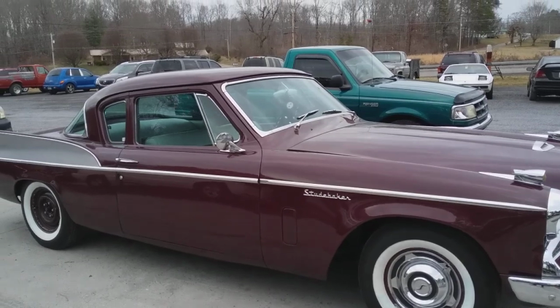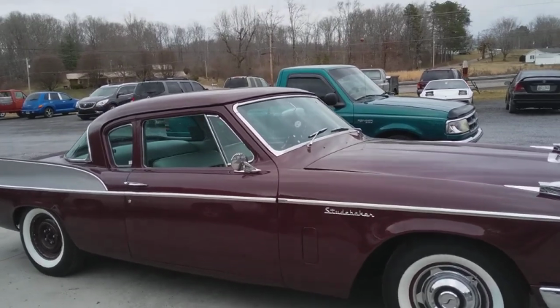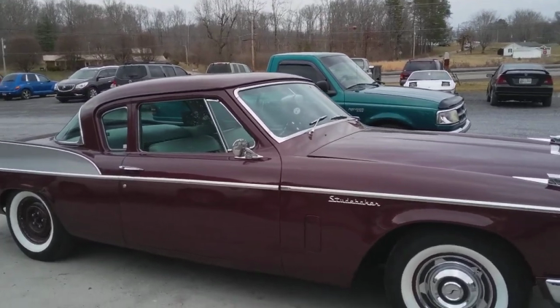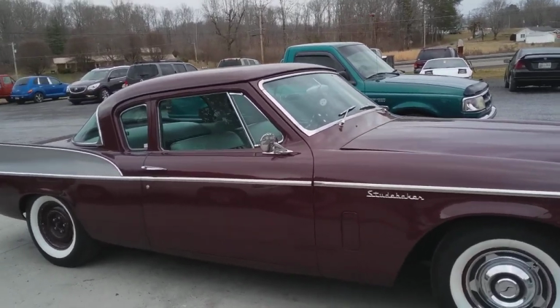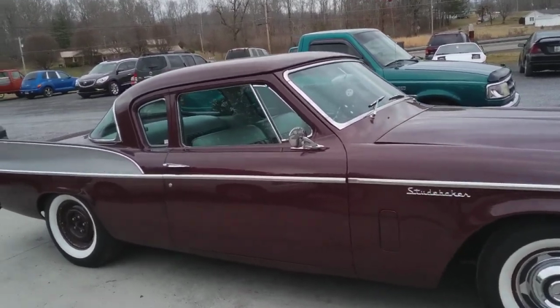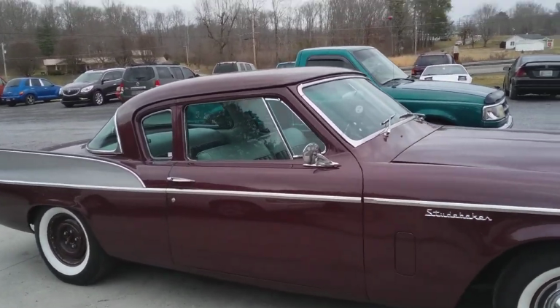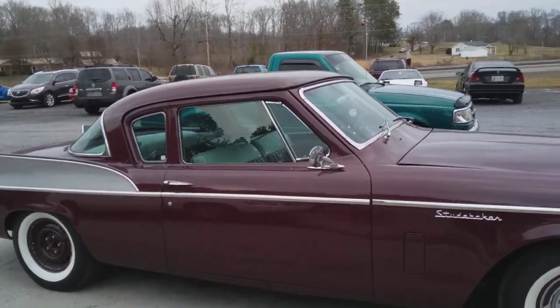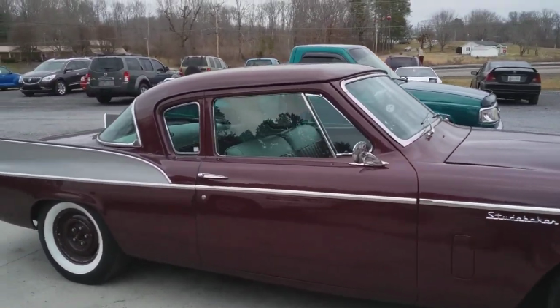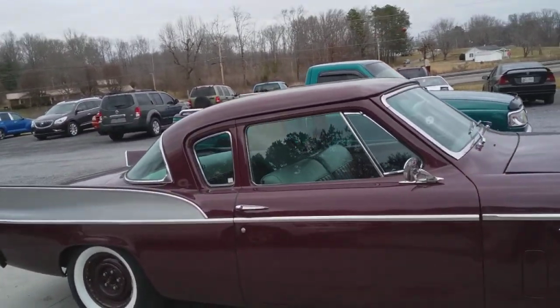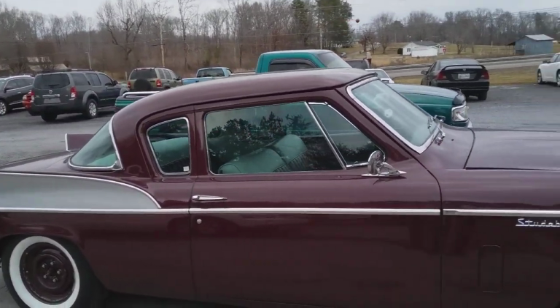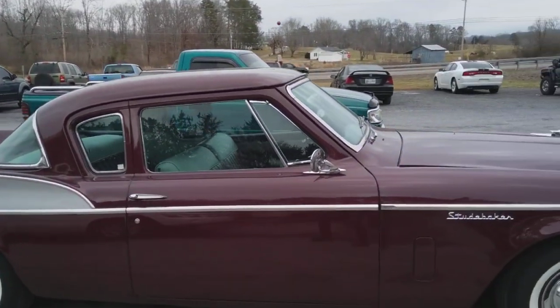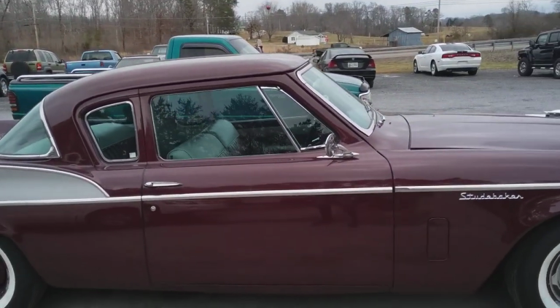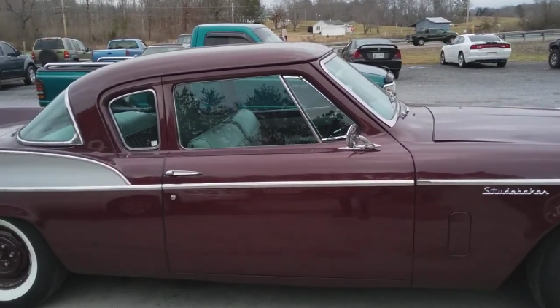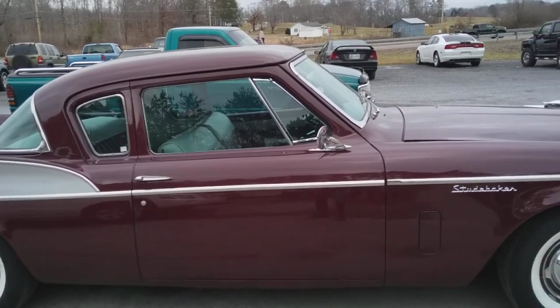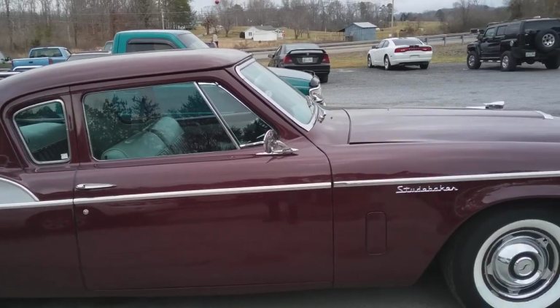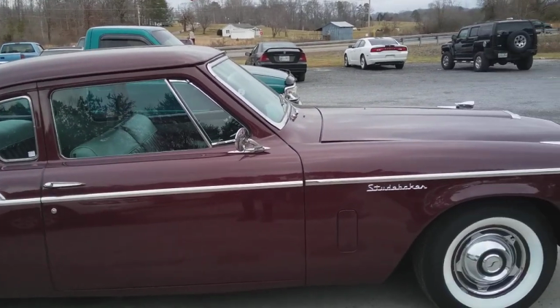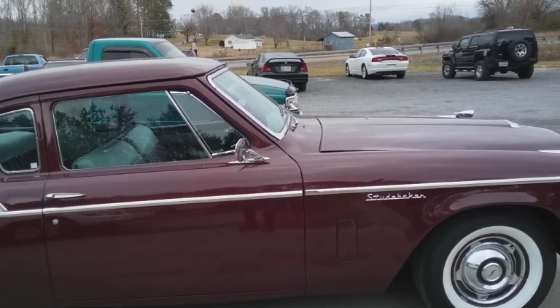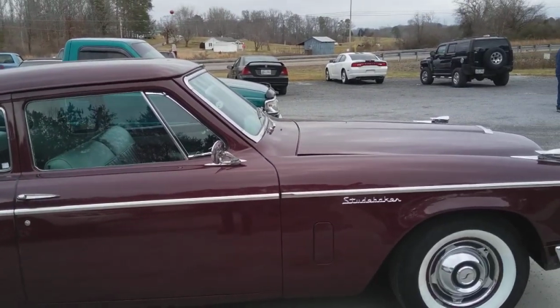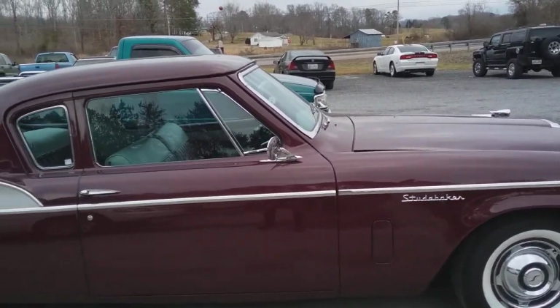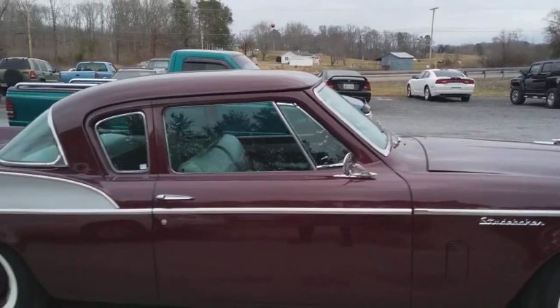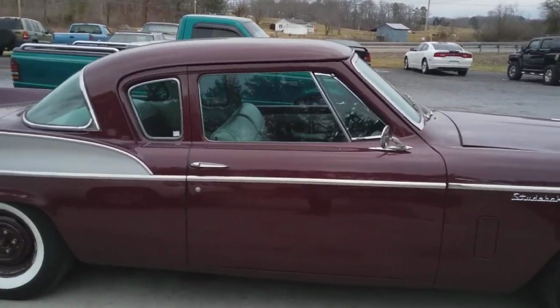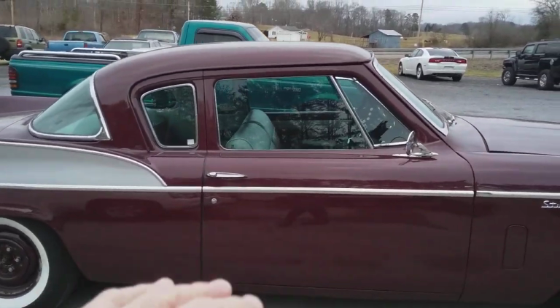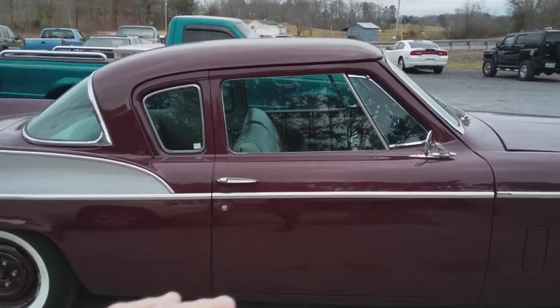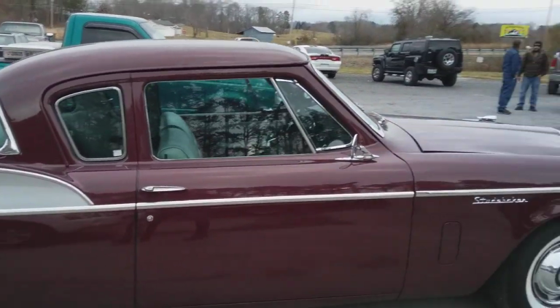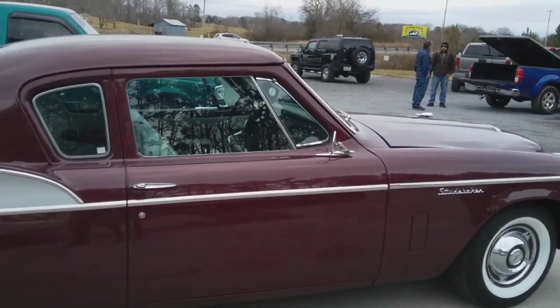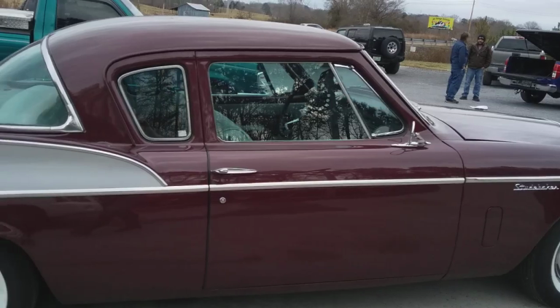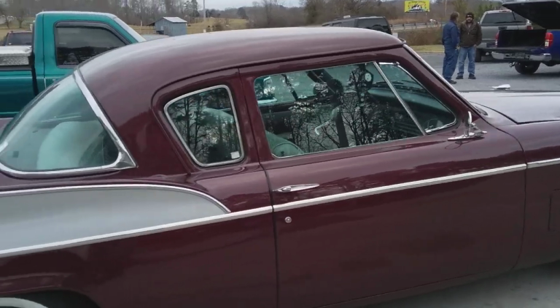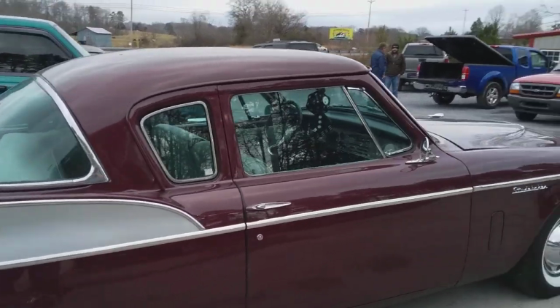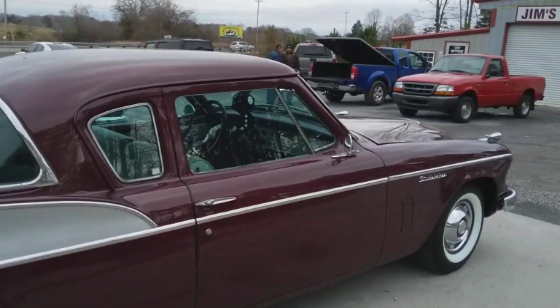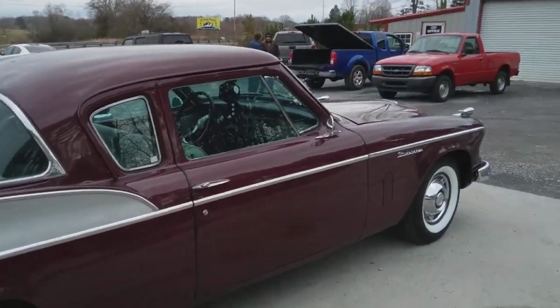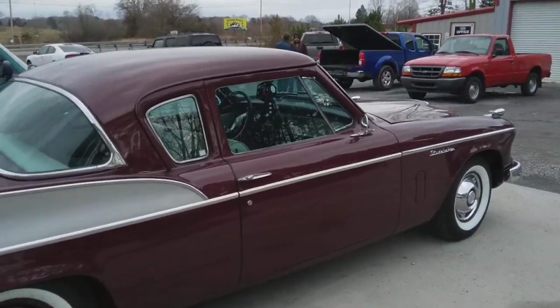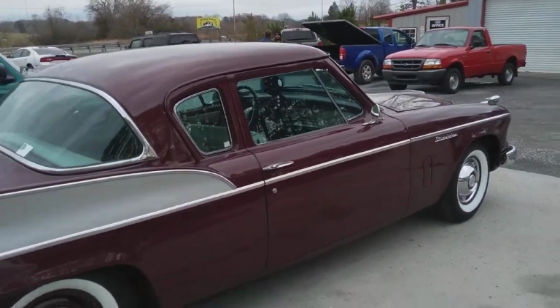Think of a '57 Chevy, '57 Ford, '56 Ford, or whatever Plymouth — and then you've seen this coming down the road, low to the ground, narrow, with a V8 in it.